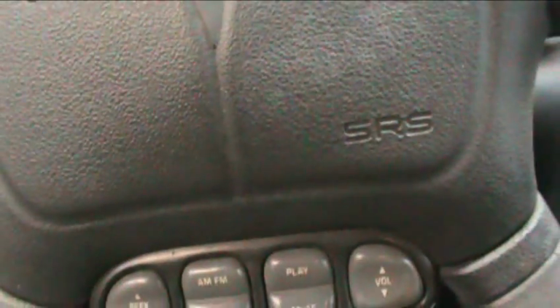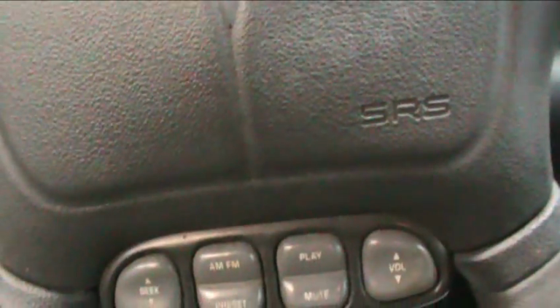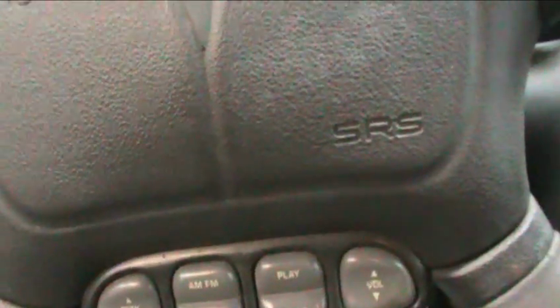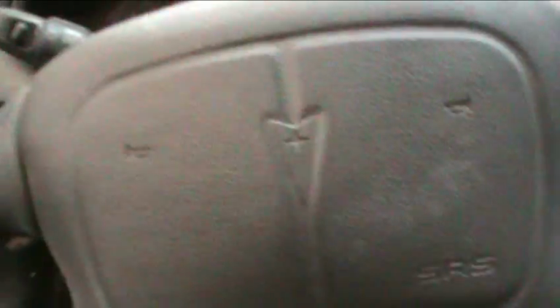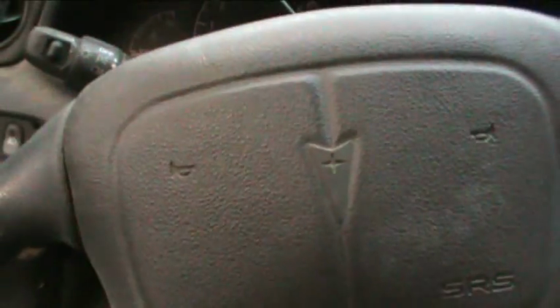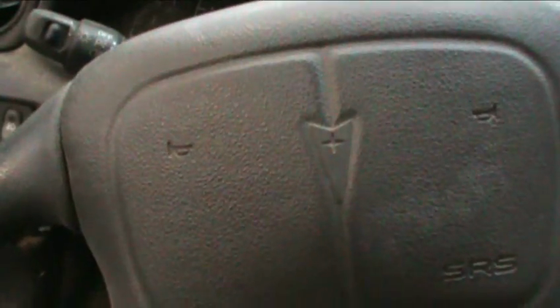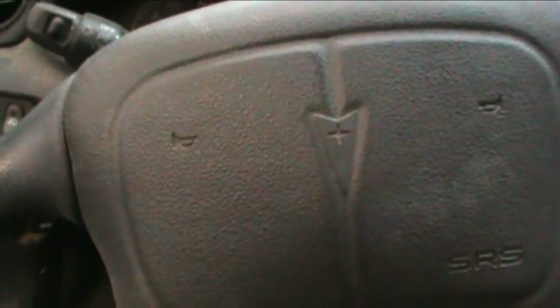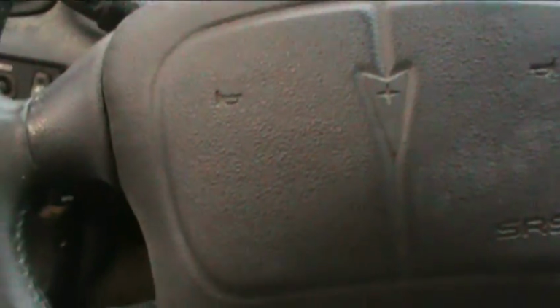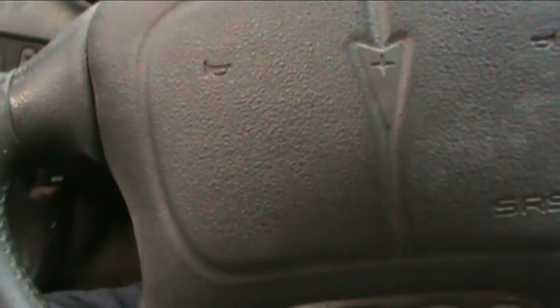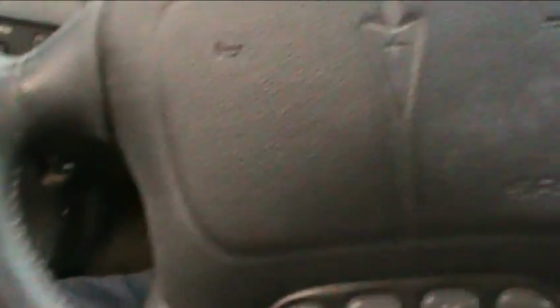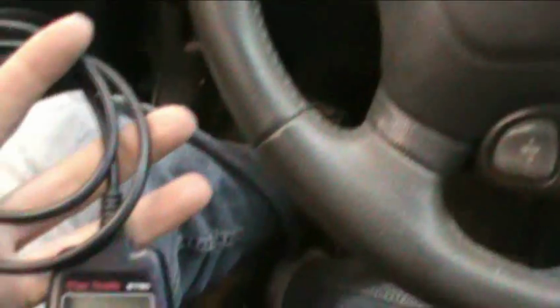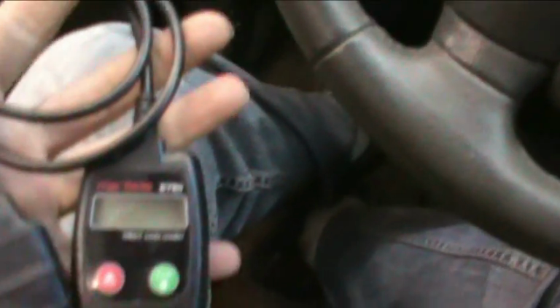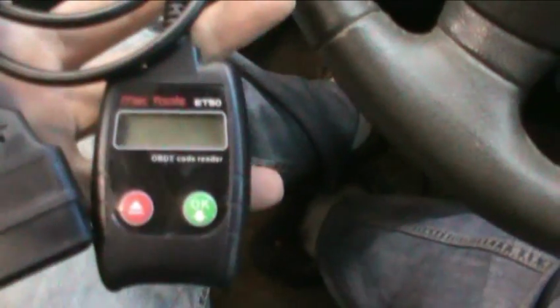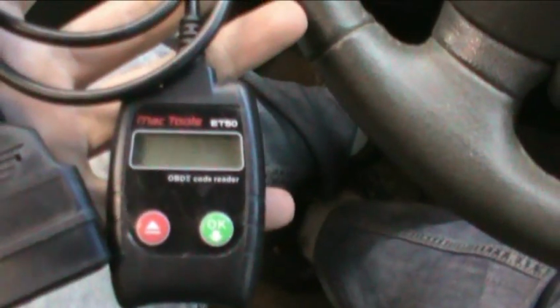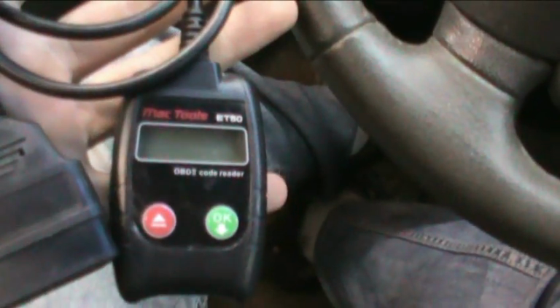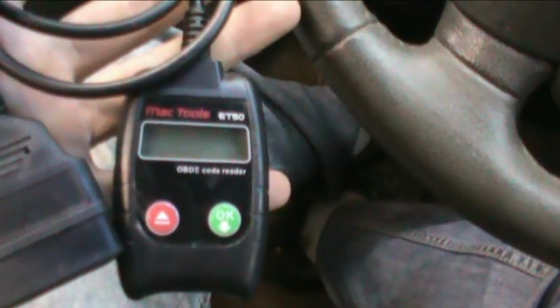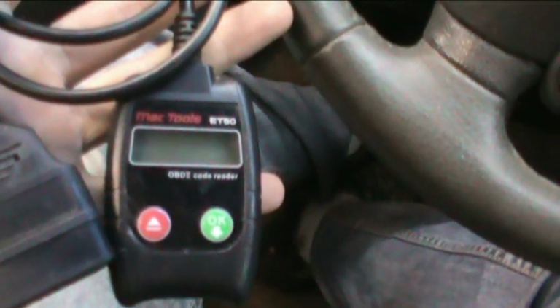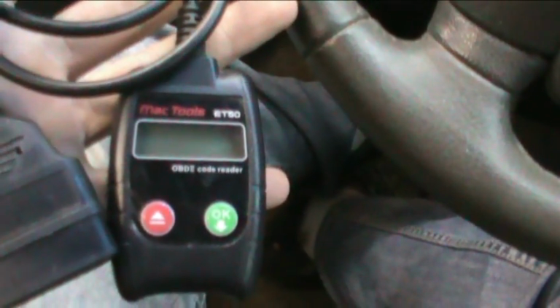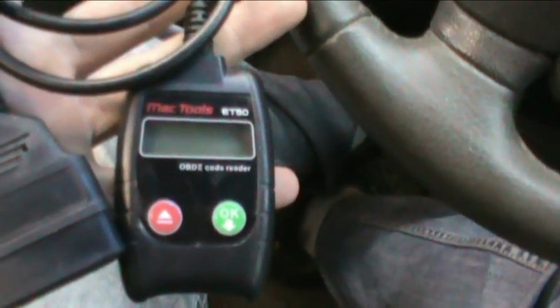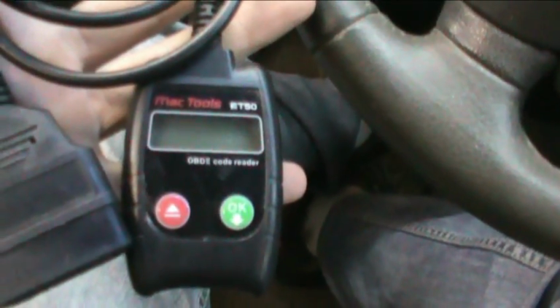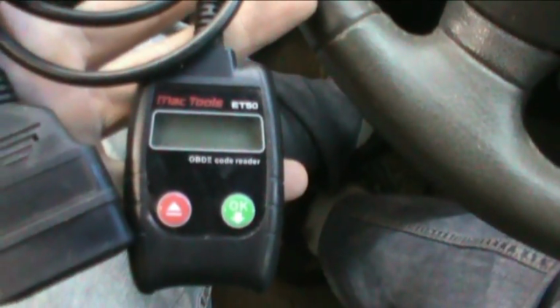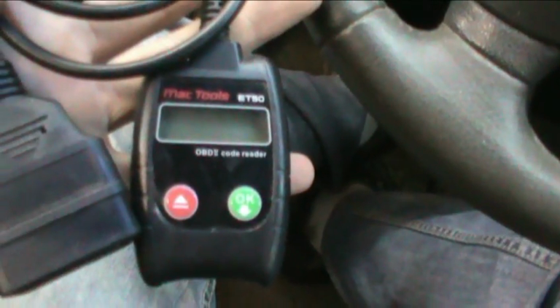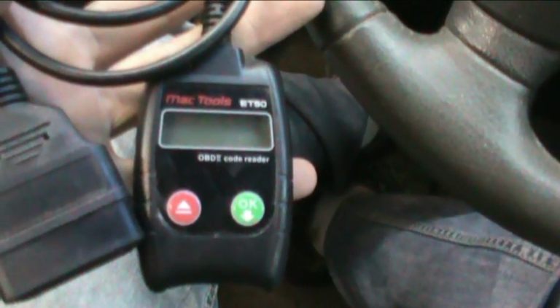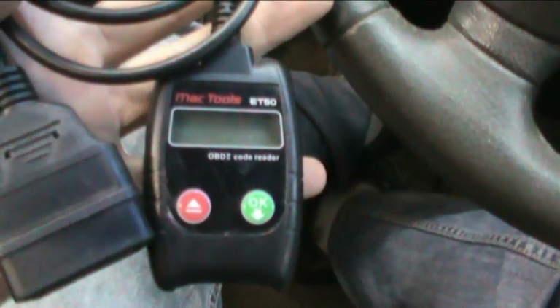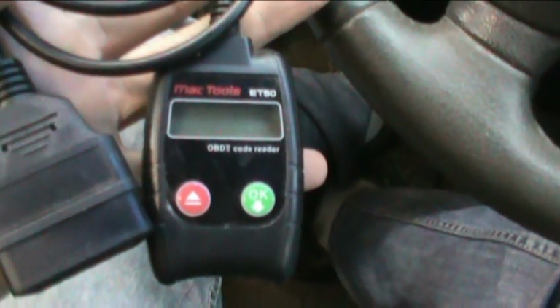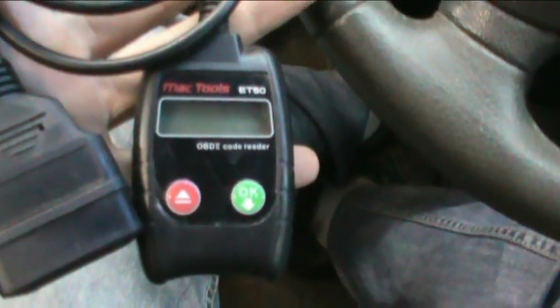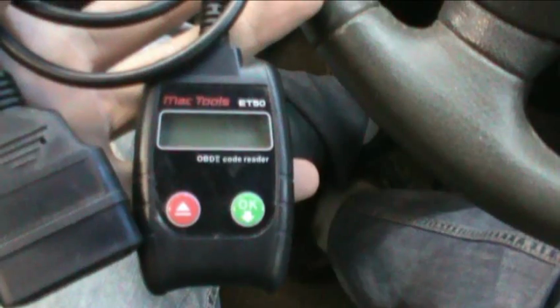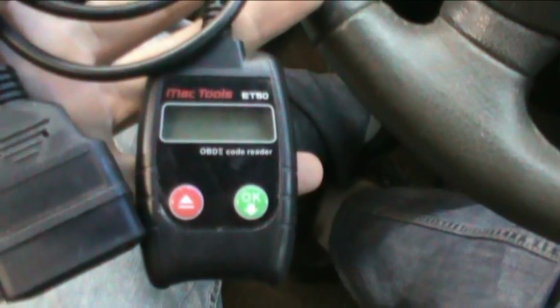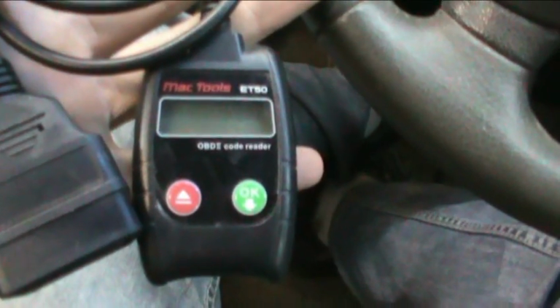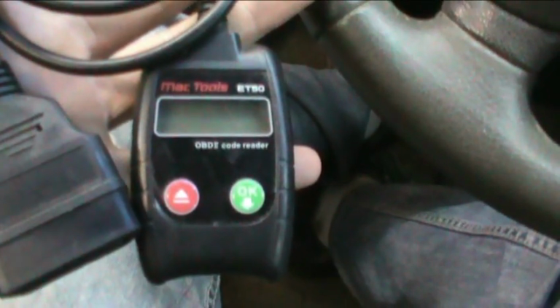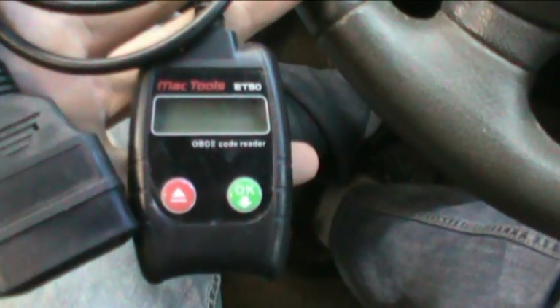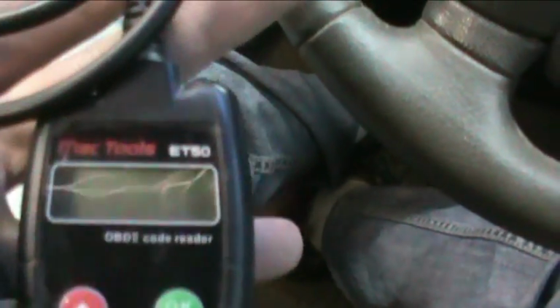Alright guys, I'm back to working on the Green Grand Am here. Can't get my good scanner, but I got an El Cheapo works-in-a-pinch scanner.